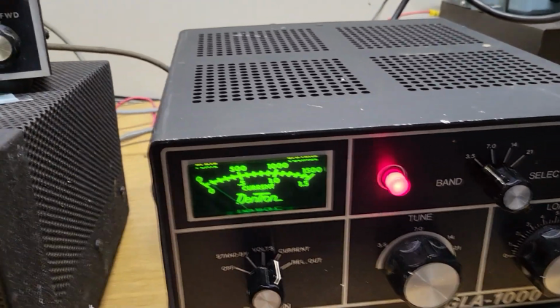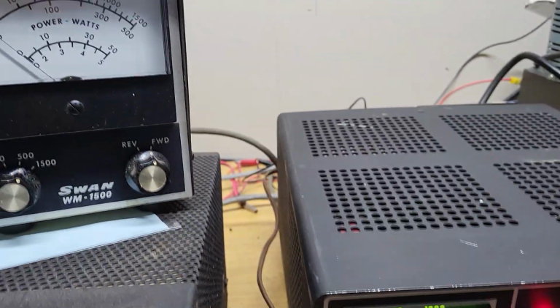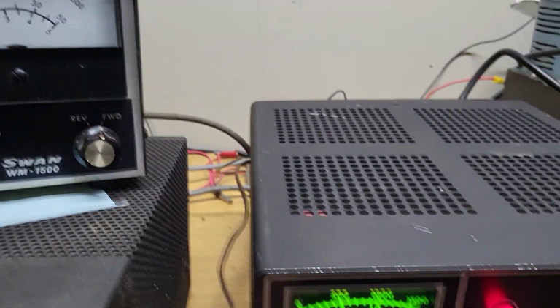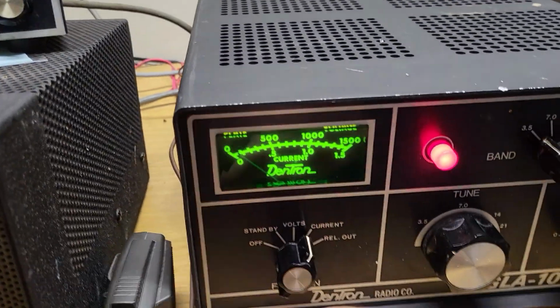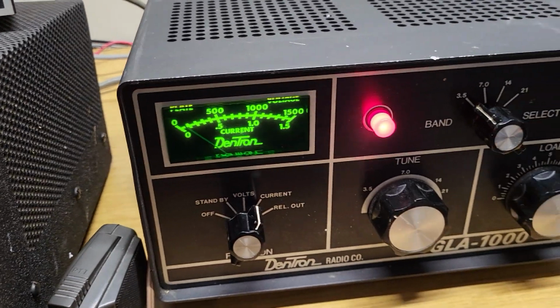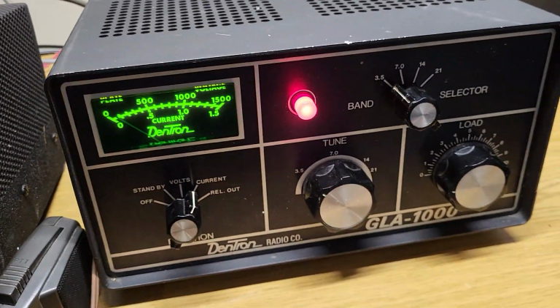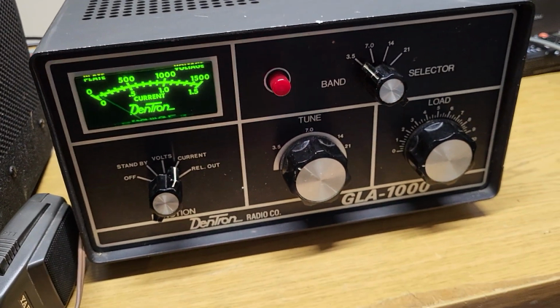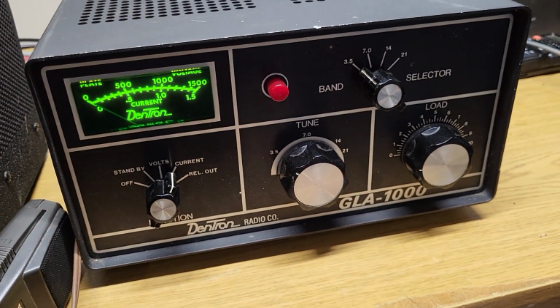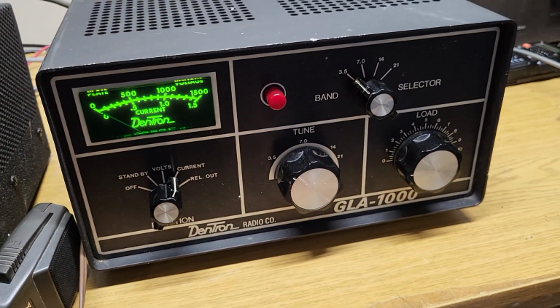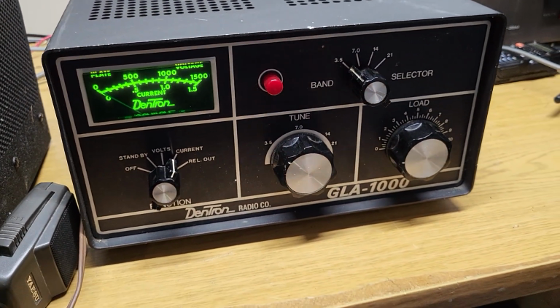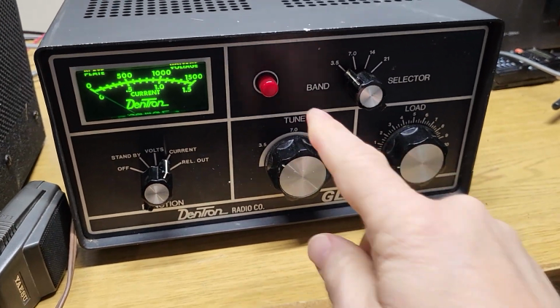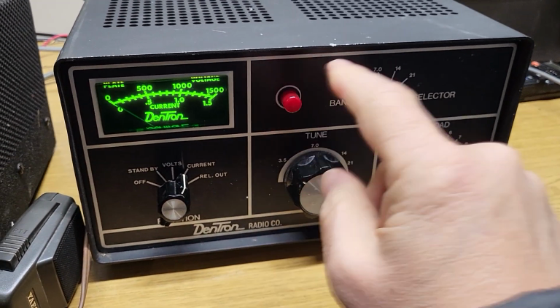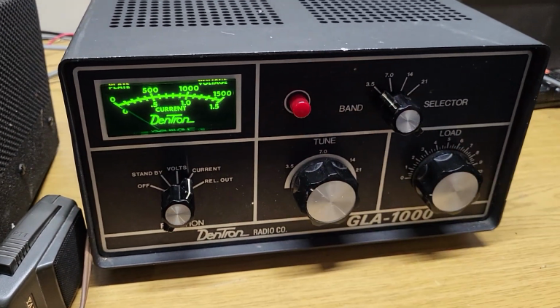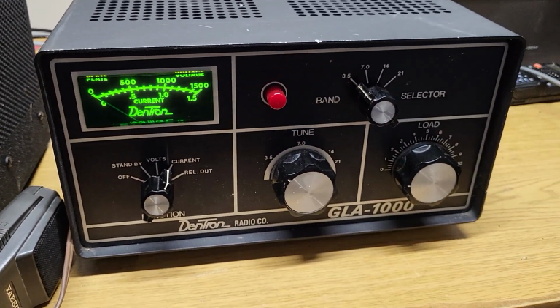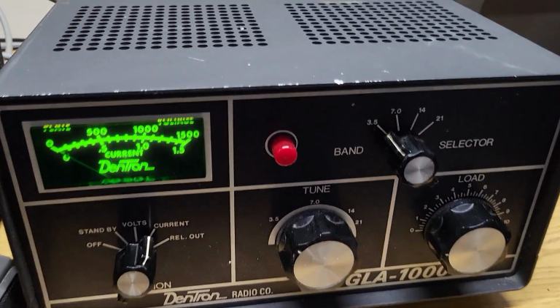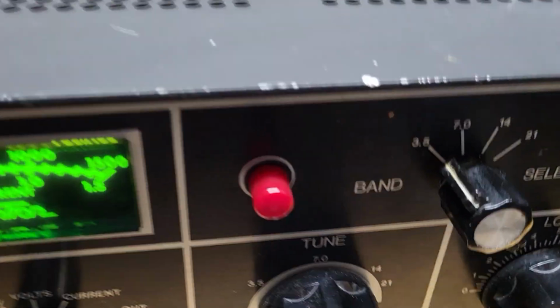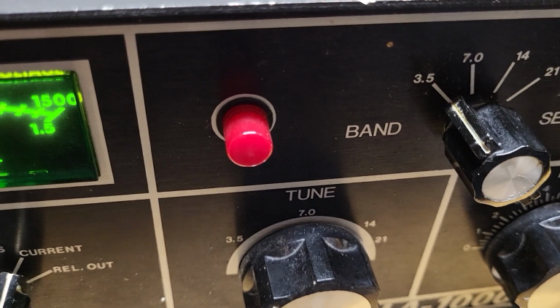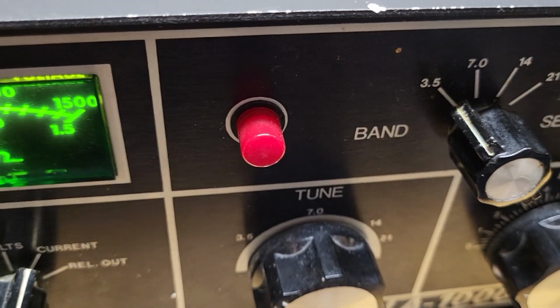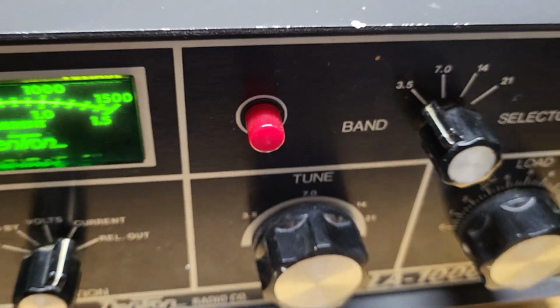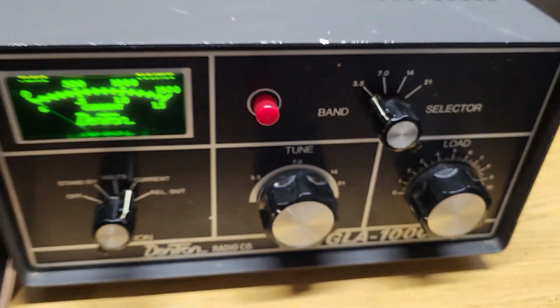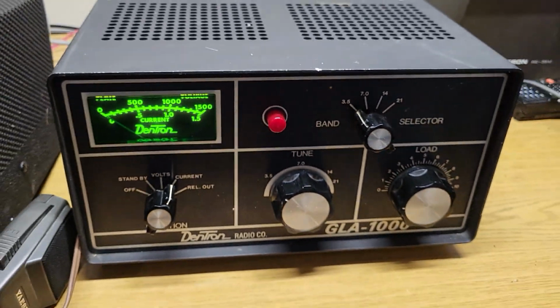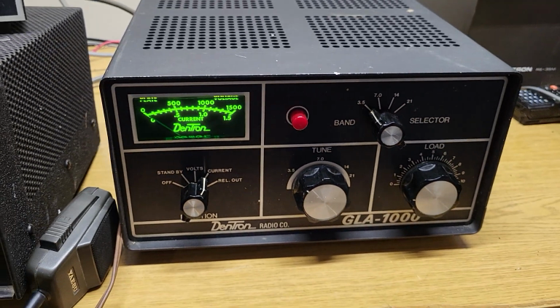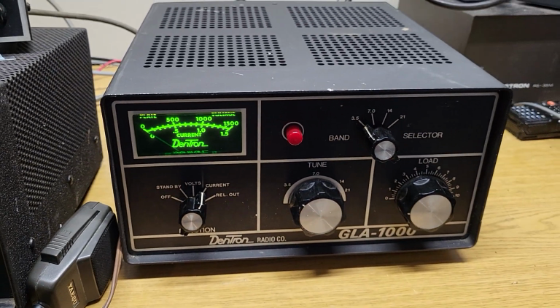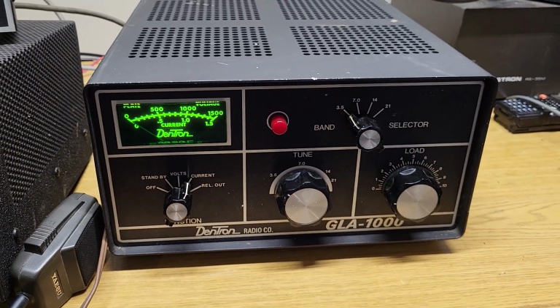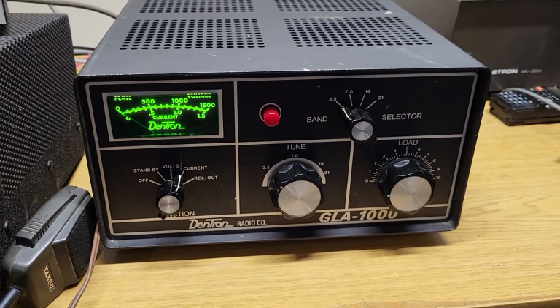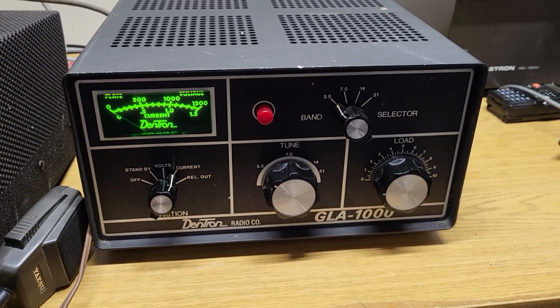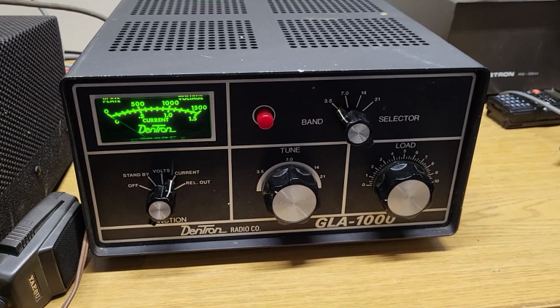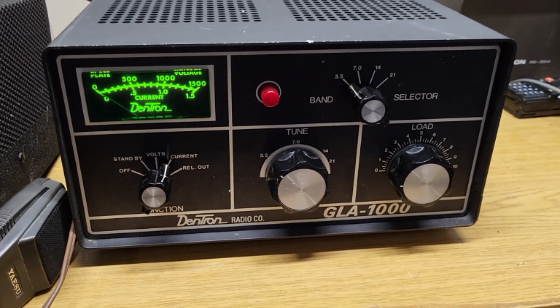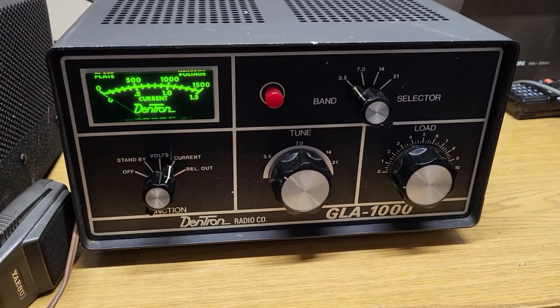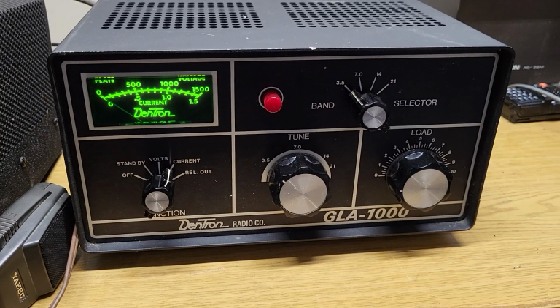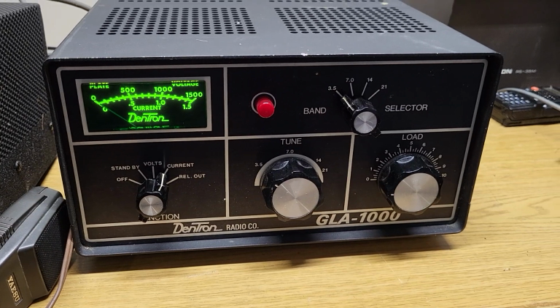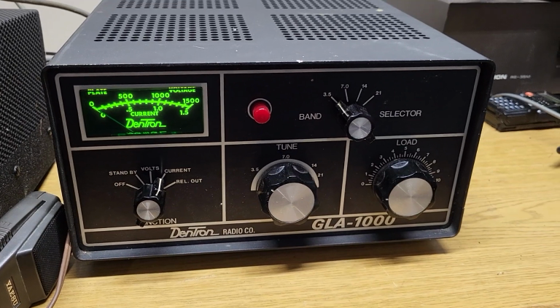Let me unkey this thing real quickly. There we go. And it has a nice big red light letting you know you're transmitting. What a great color — love that green. One of my favorite colors.